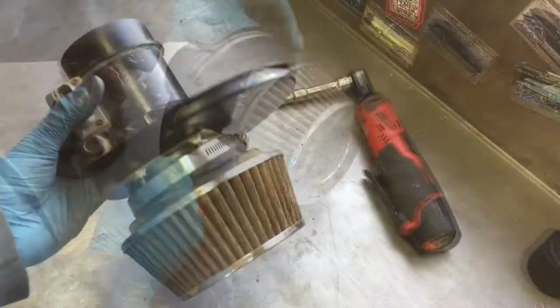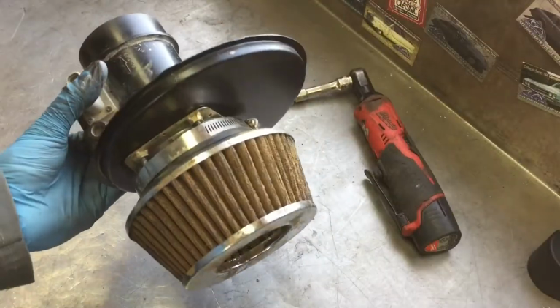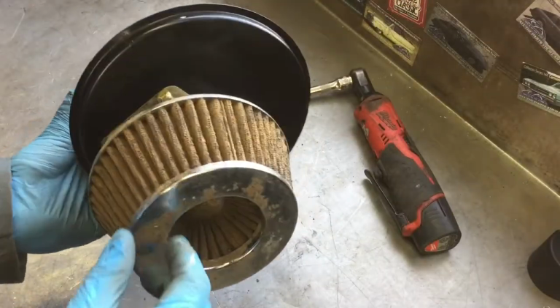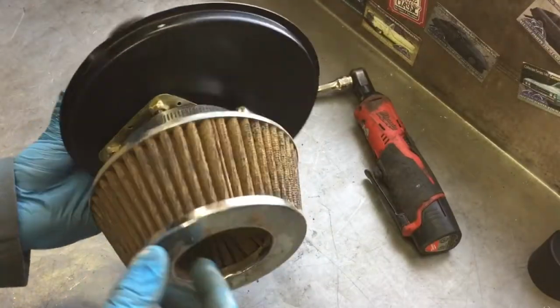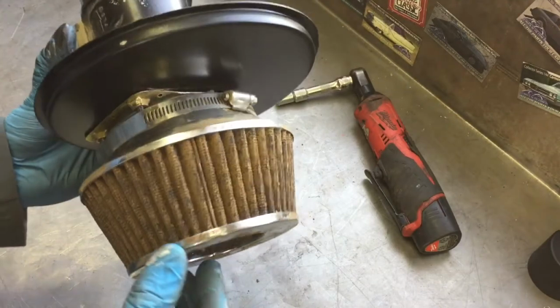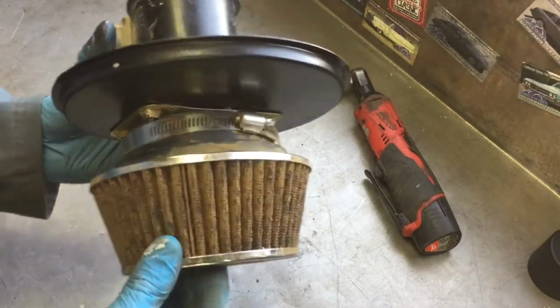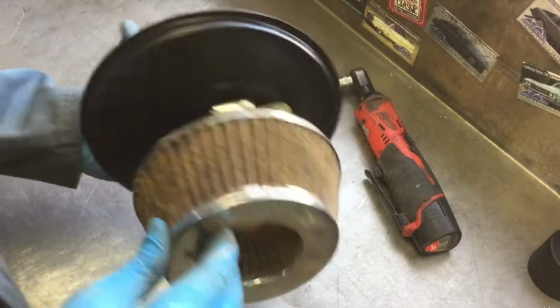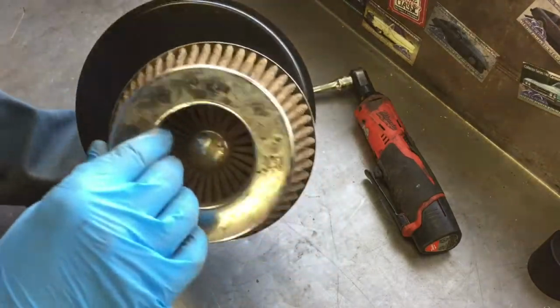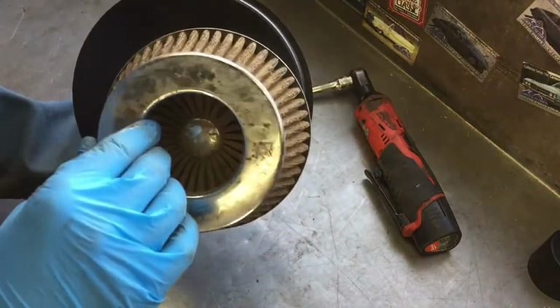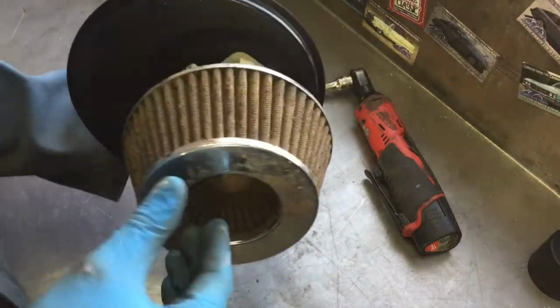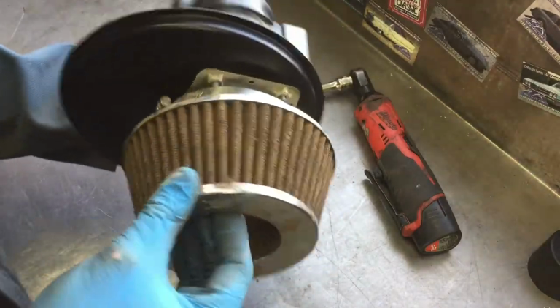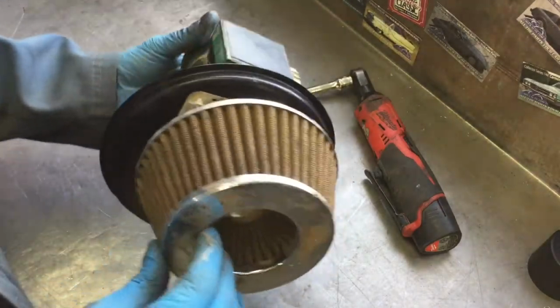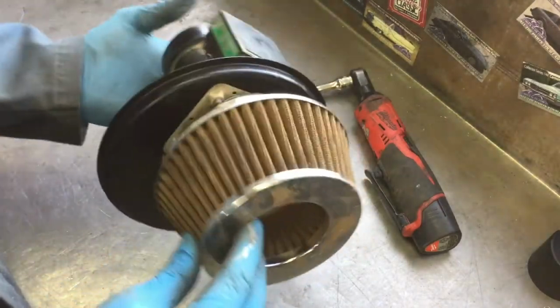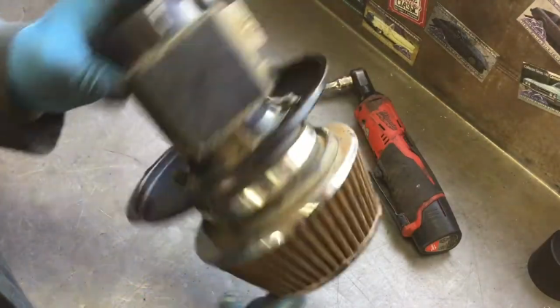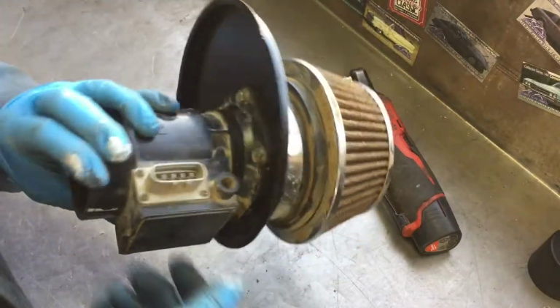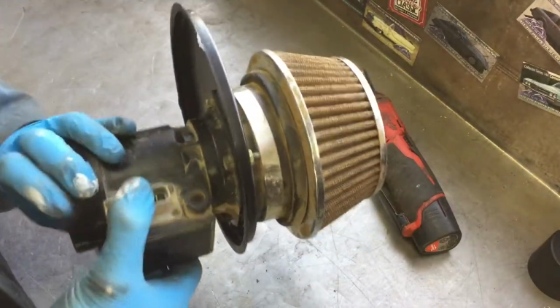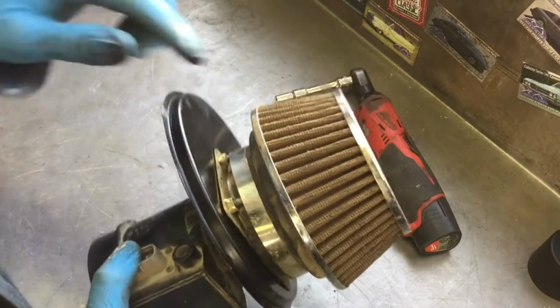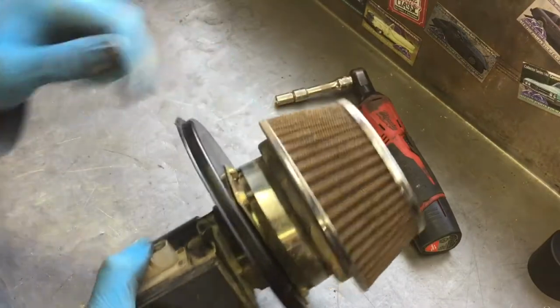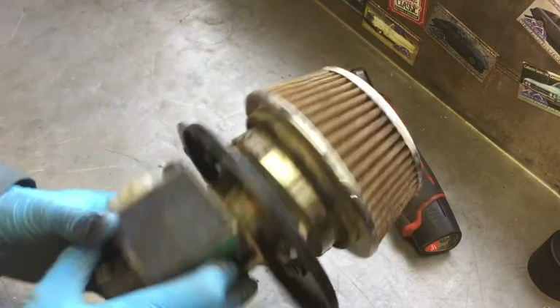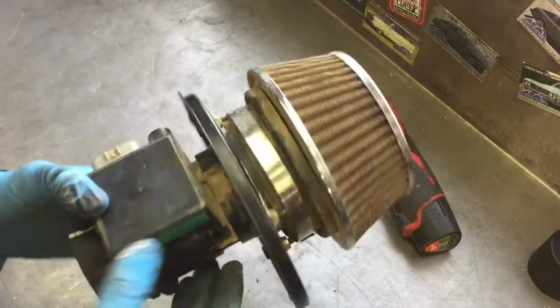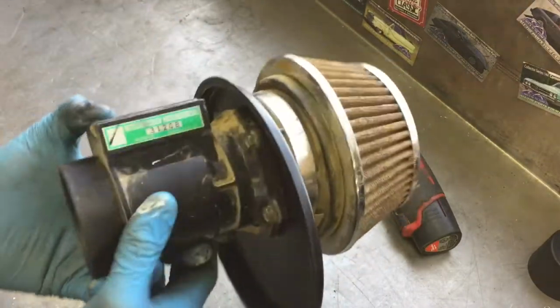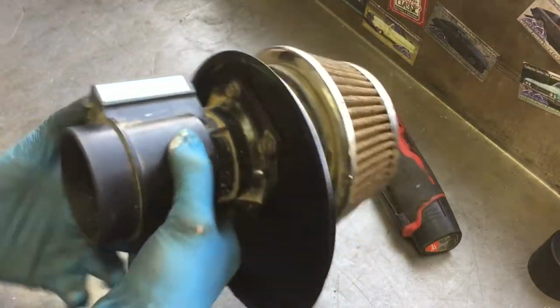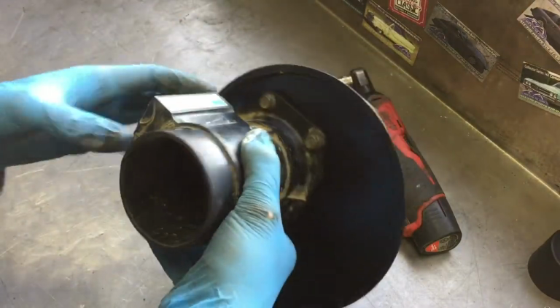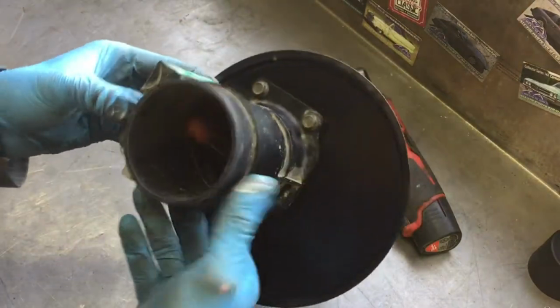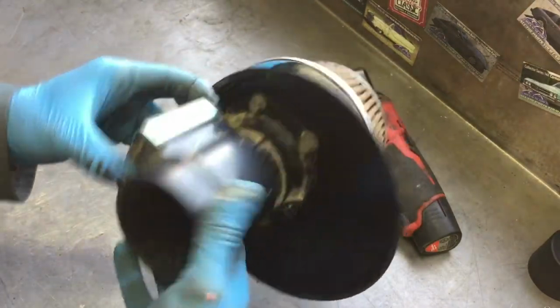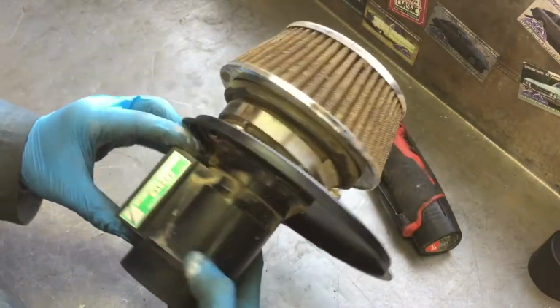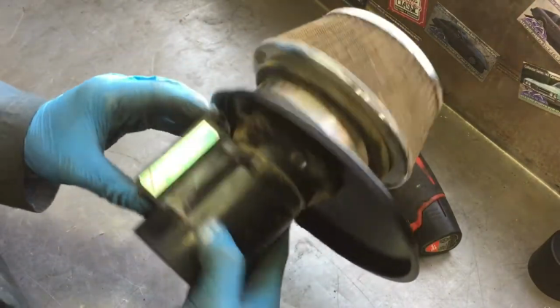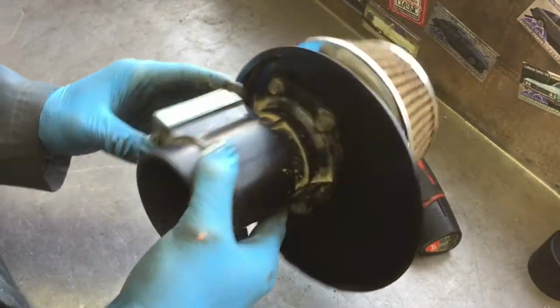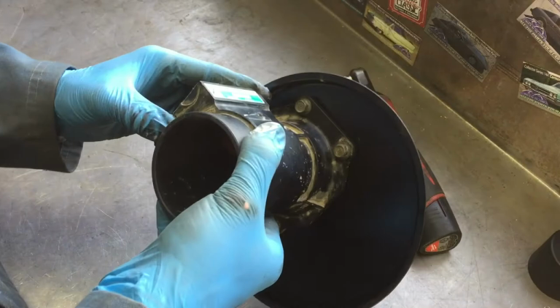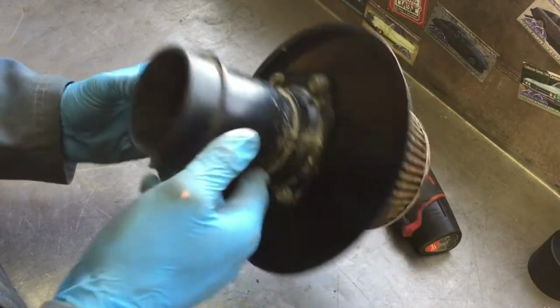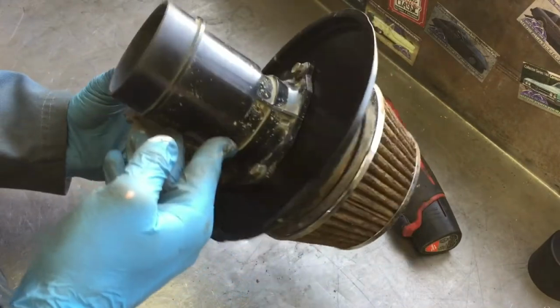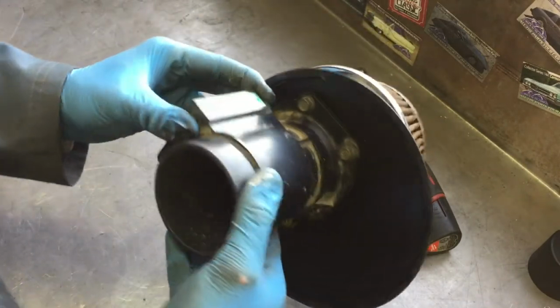There we go. Obviously this is just temporarily installed as a placeholder. I'm gonna take this and clean it, but just wanted to get the right measurements down for the intake tubing next.